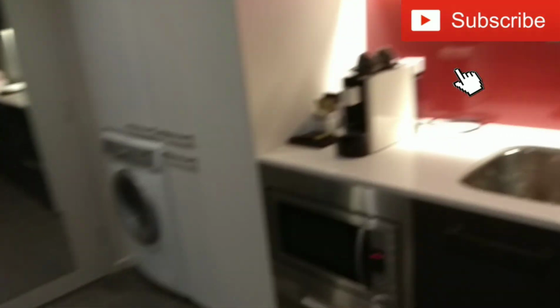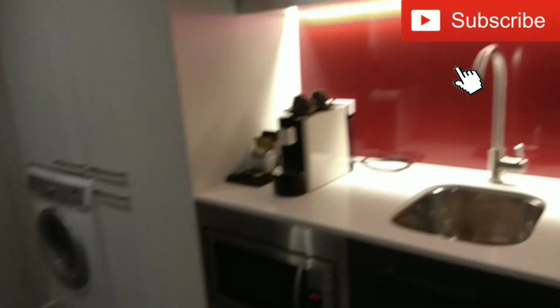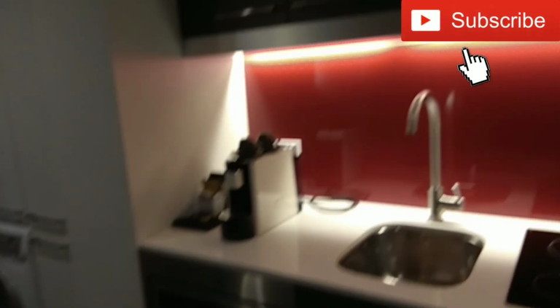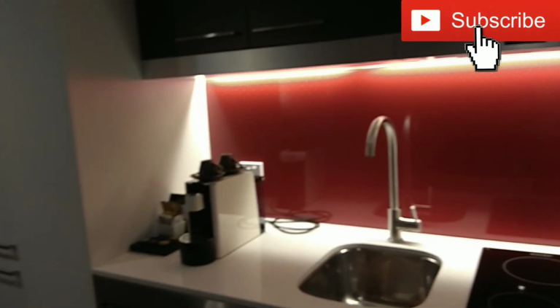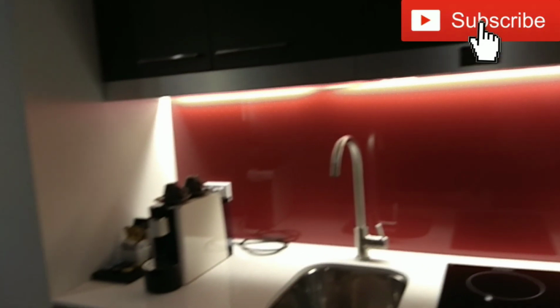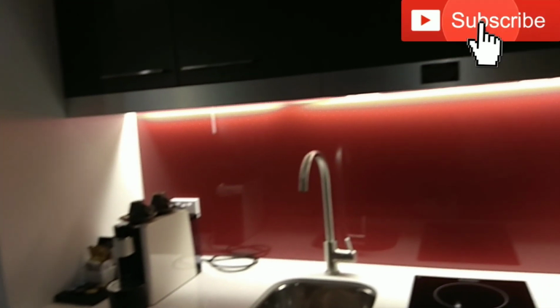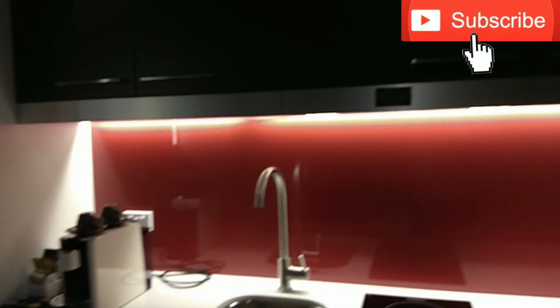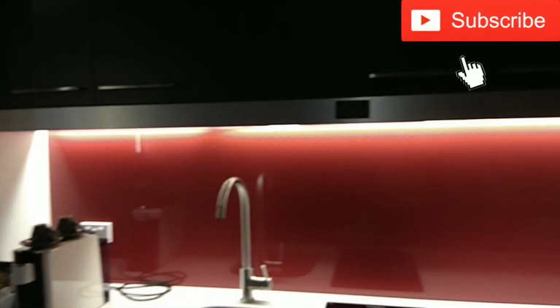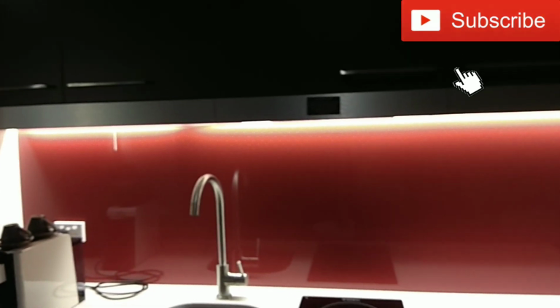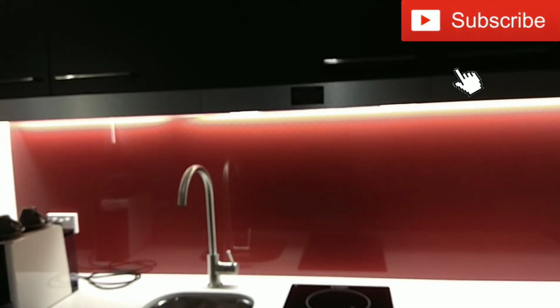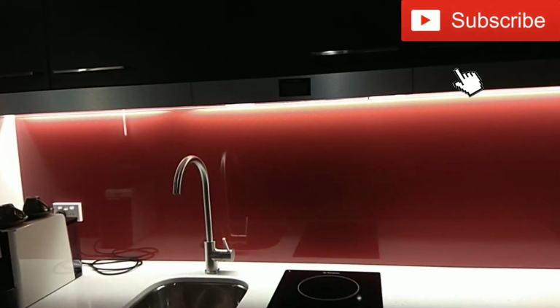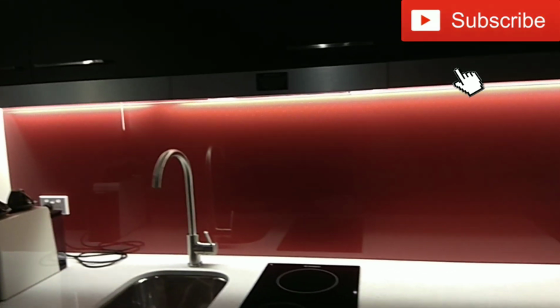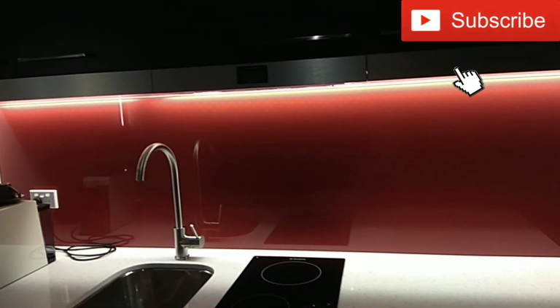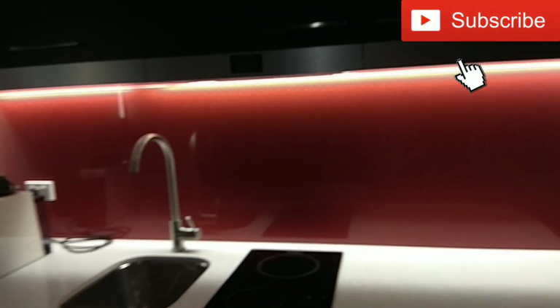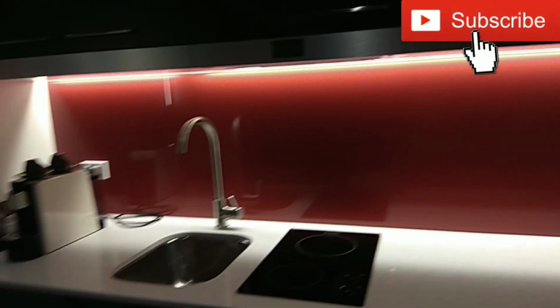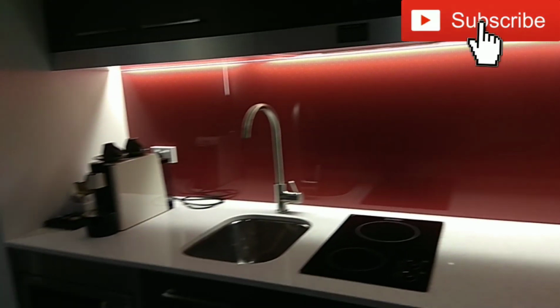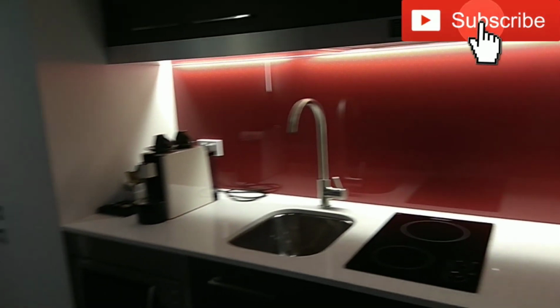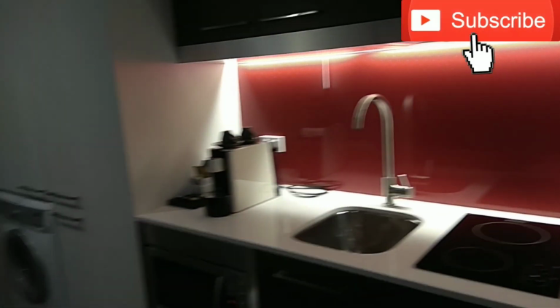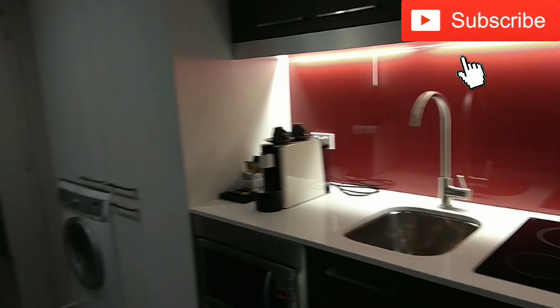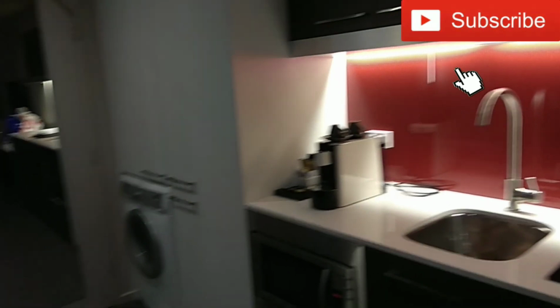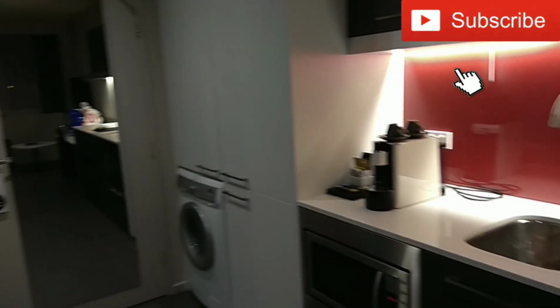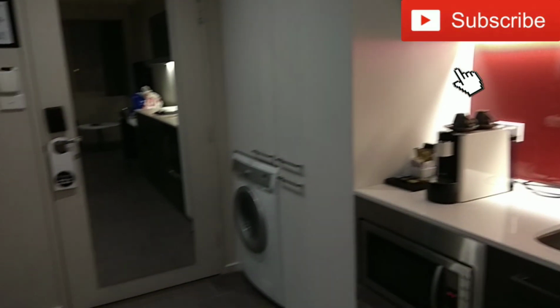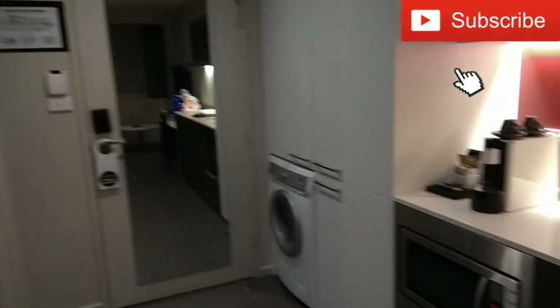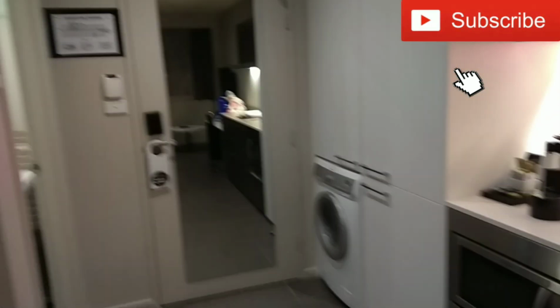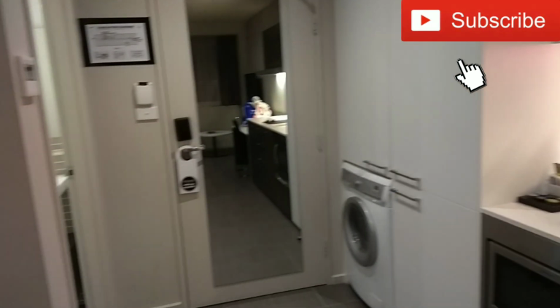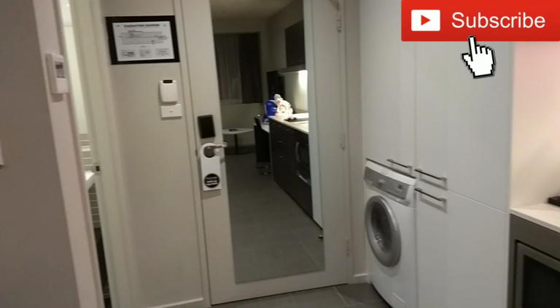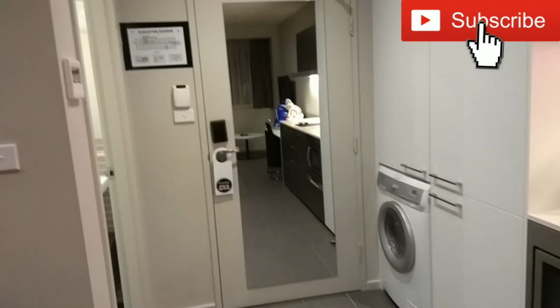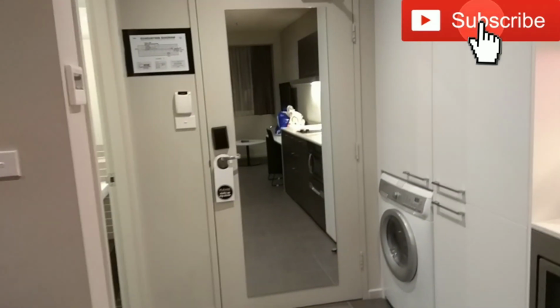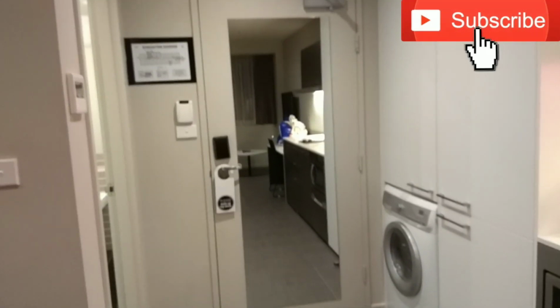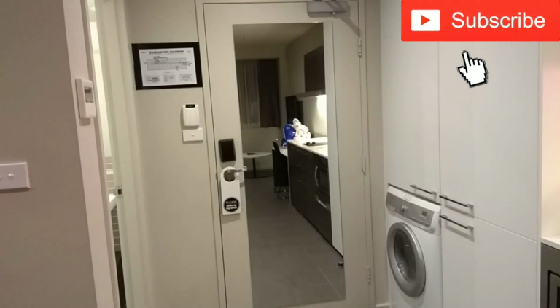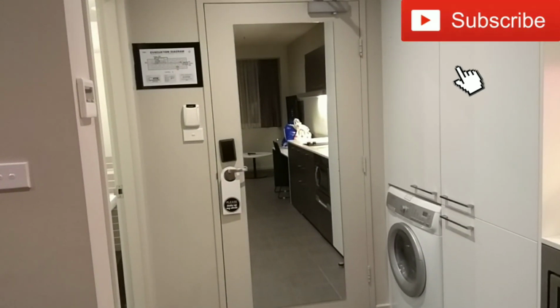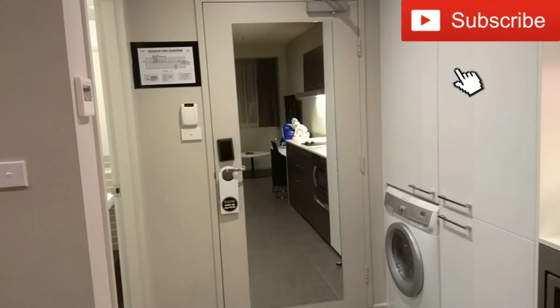Going to get the family in and settled in for the night. We're going to review the hotel properly in the morning, so I'll talk to you then.